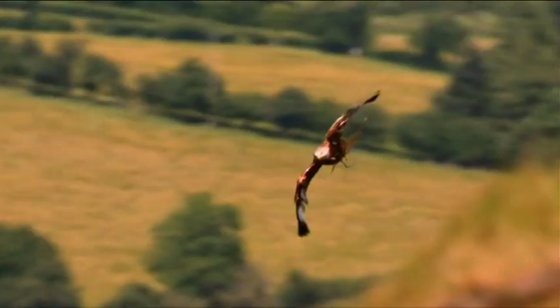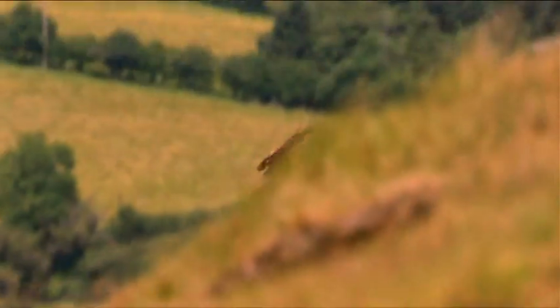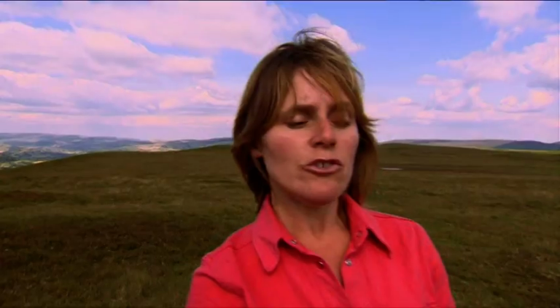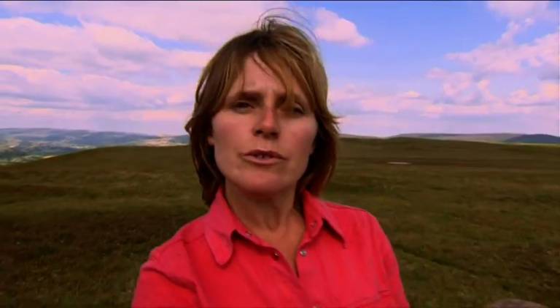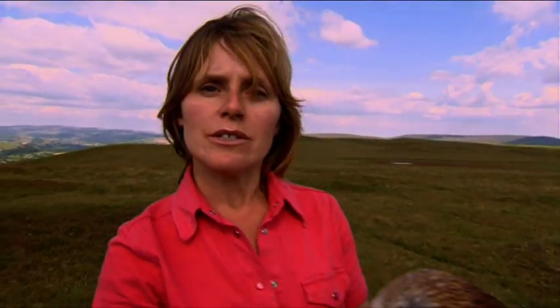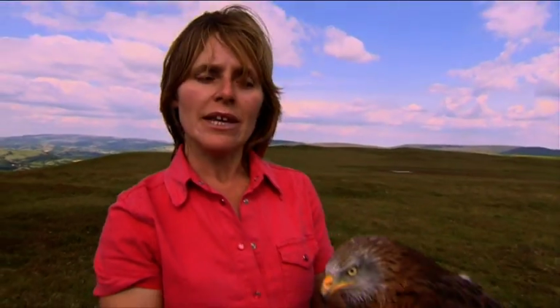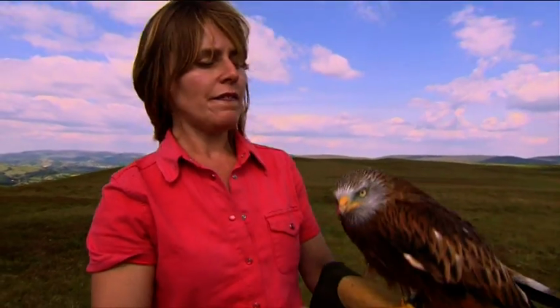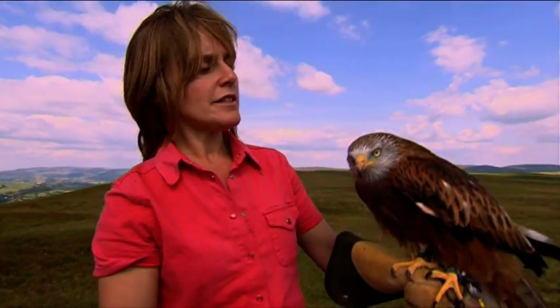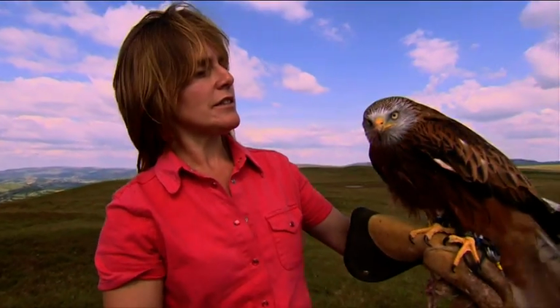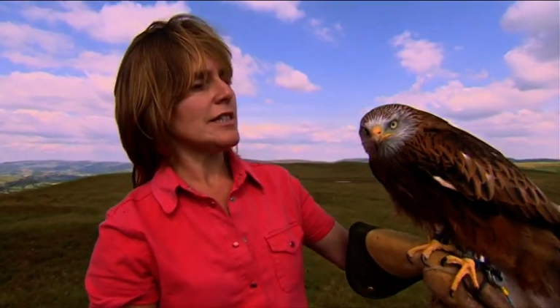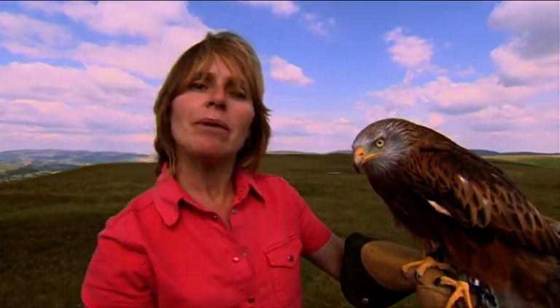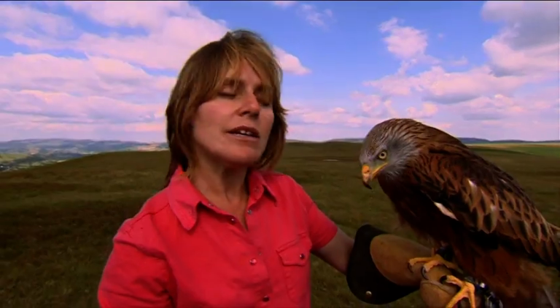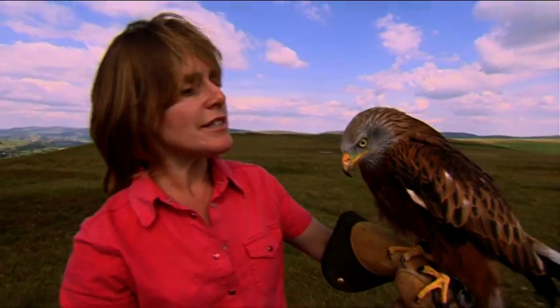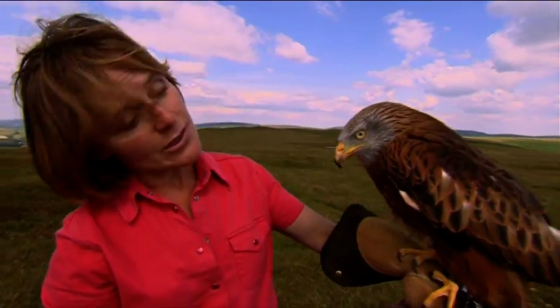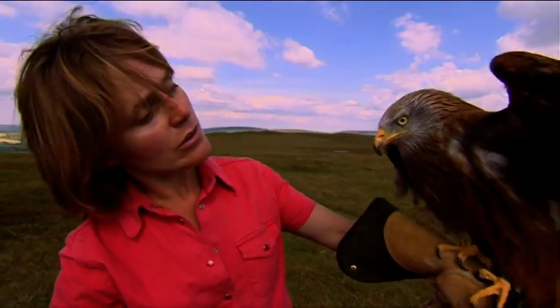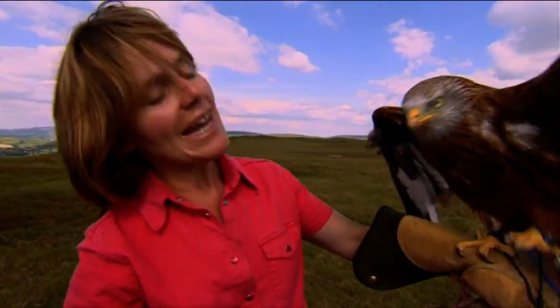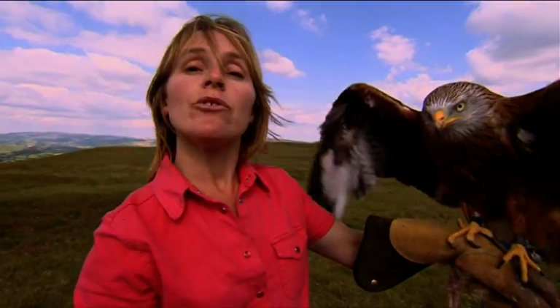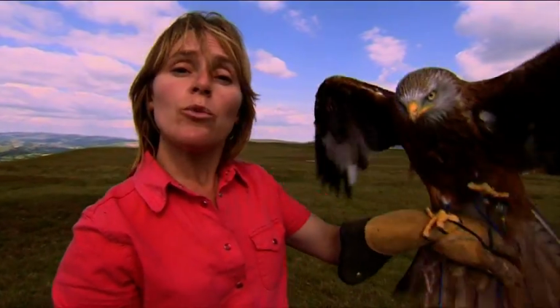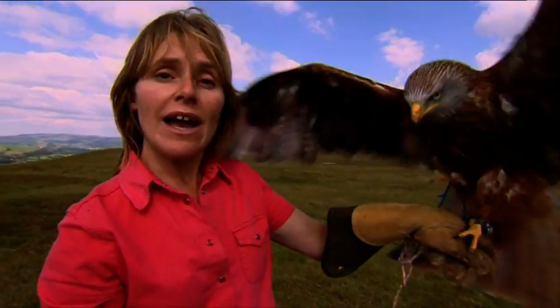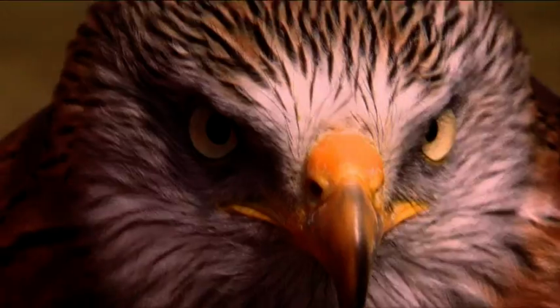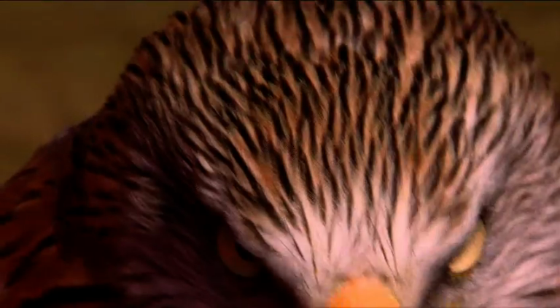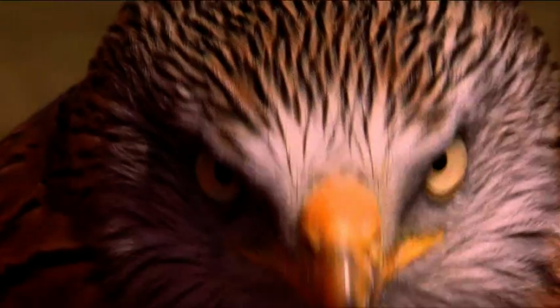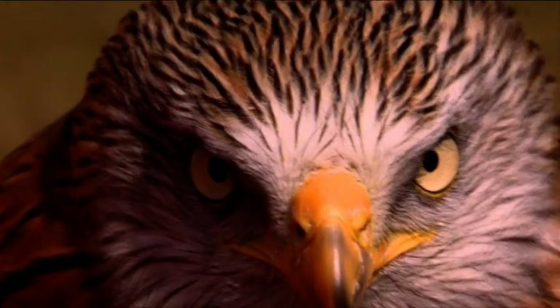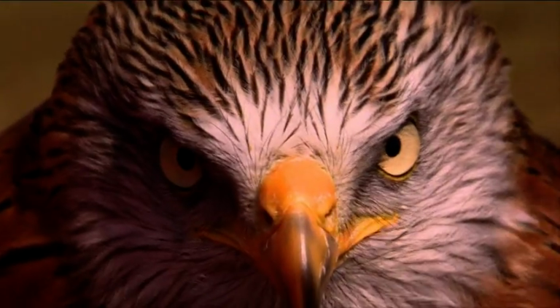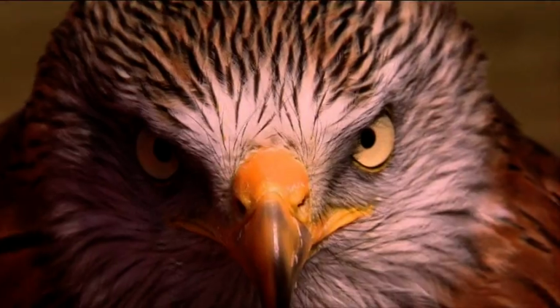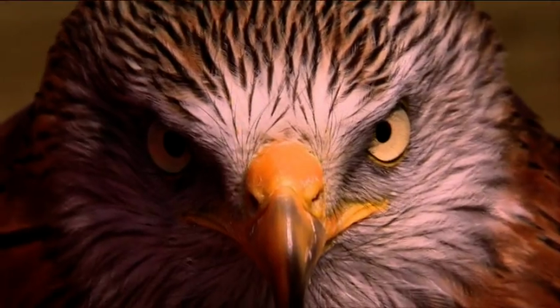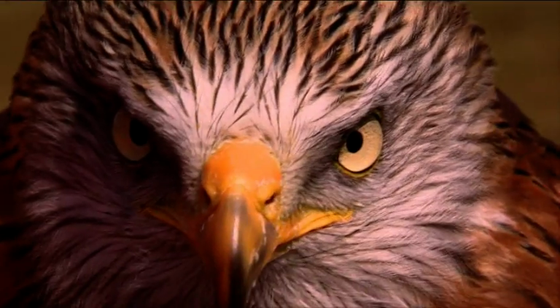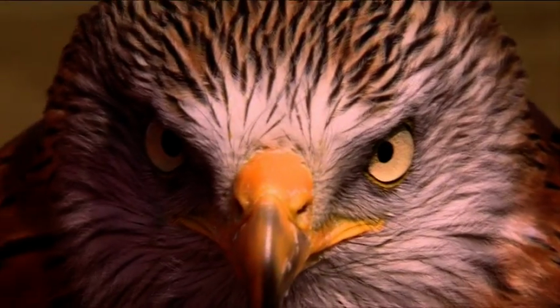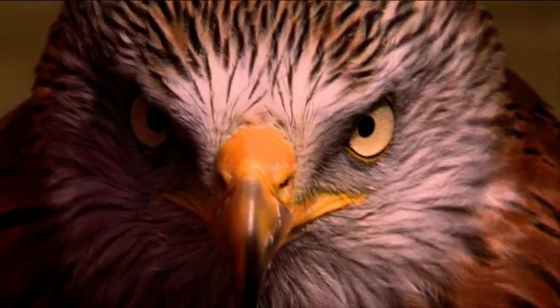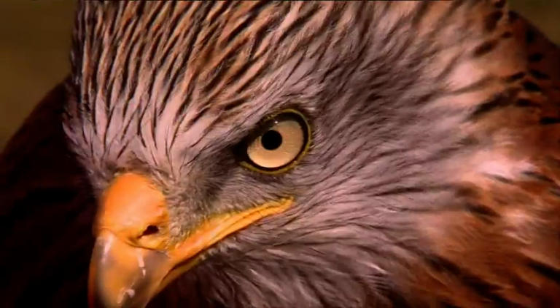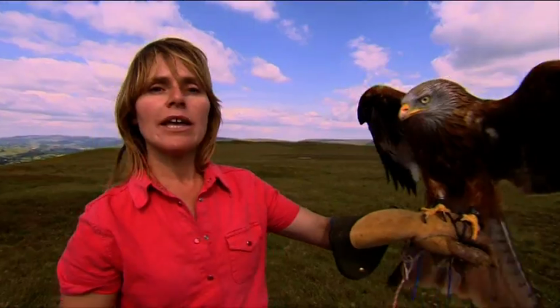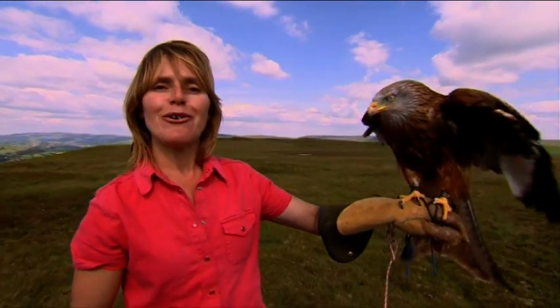I'd like to introduce you to somebody. This is Mr. Black. He's a six-year-old, hand-reared red kite. And together, we're going to share a very special flying experience.